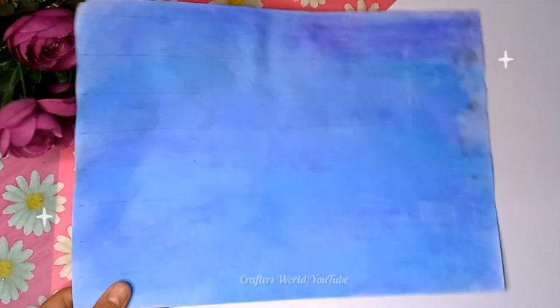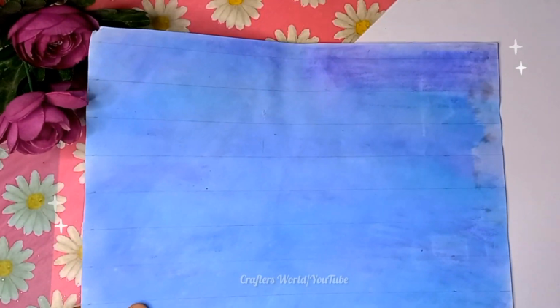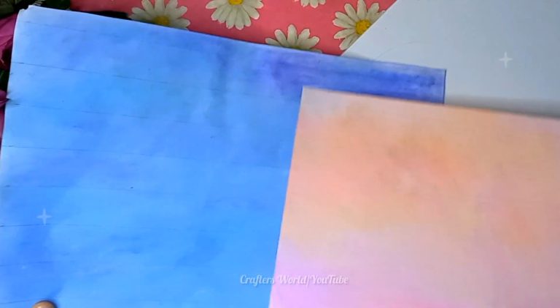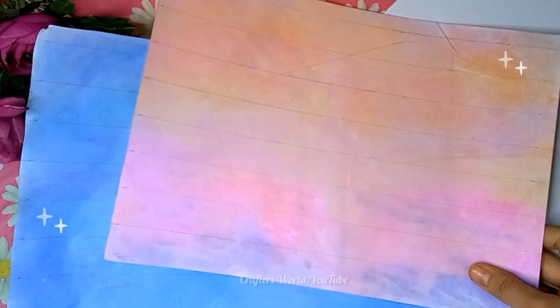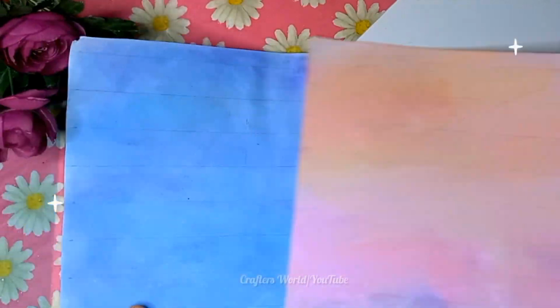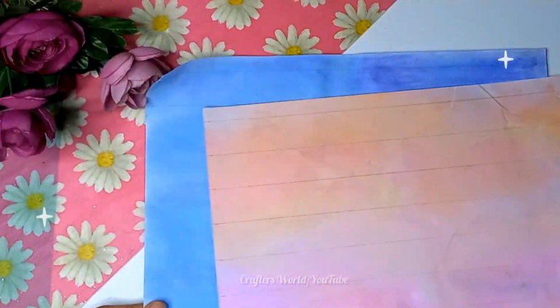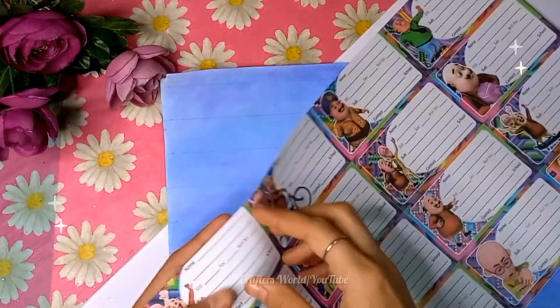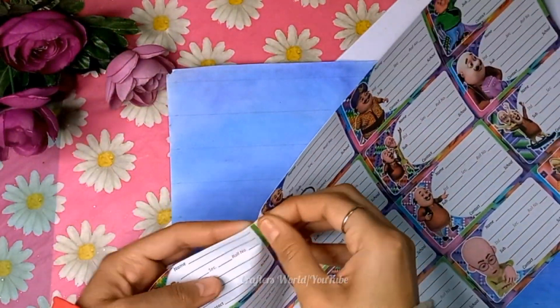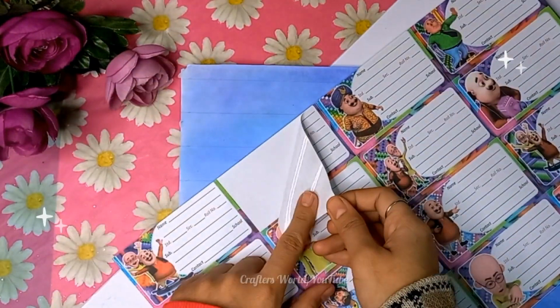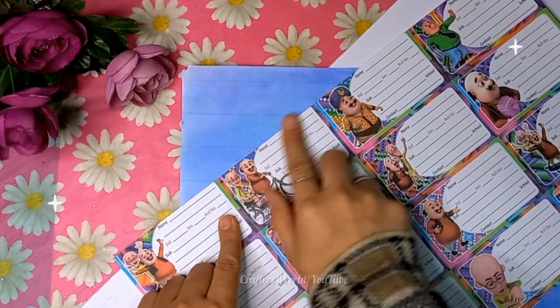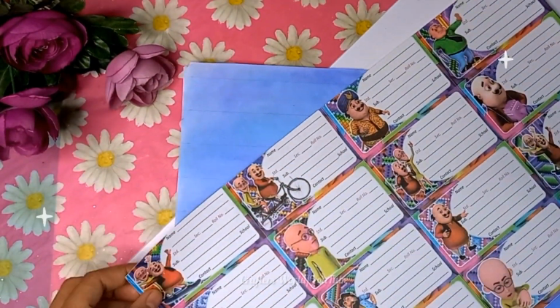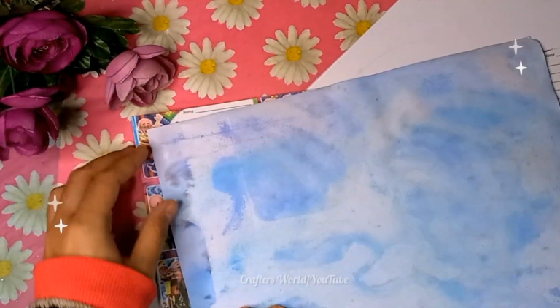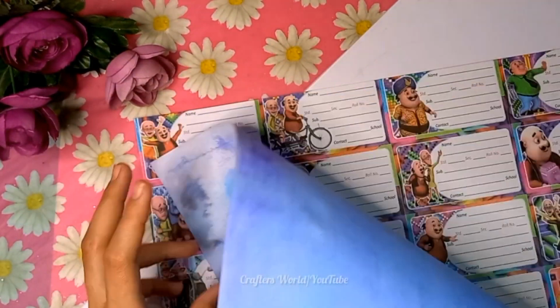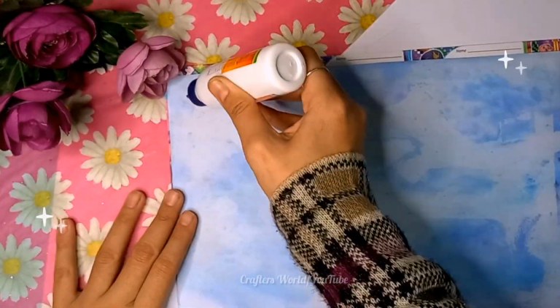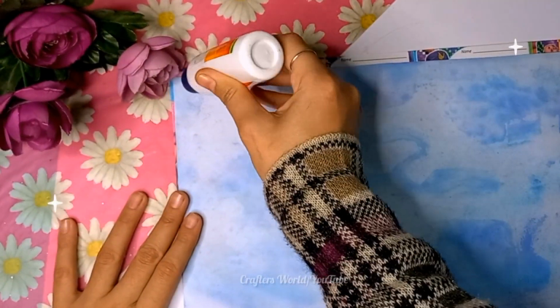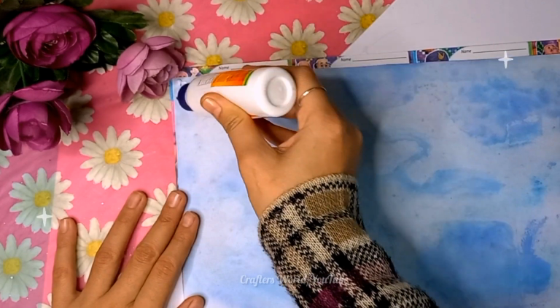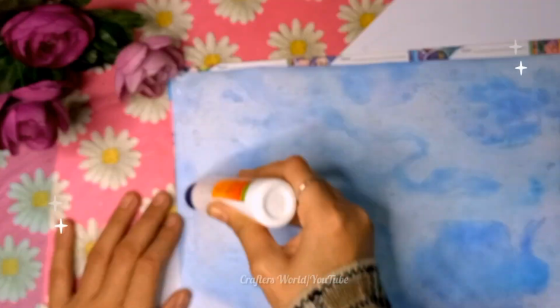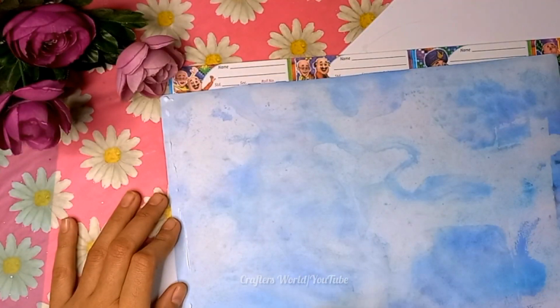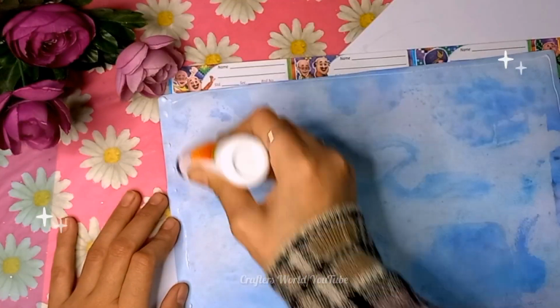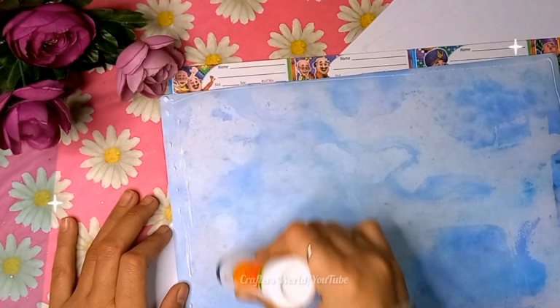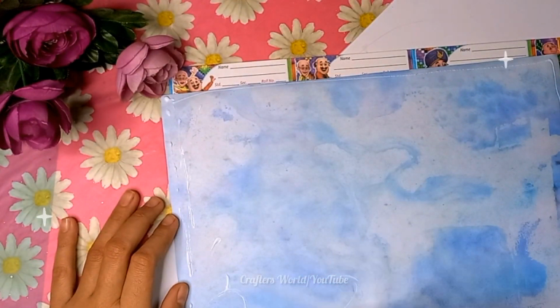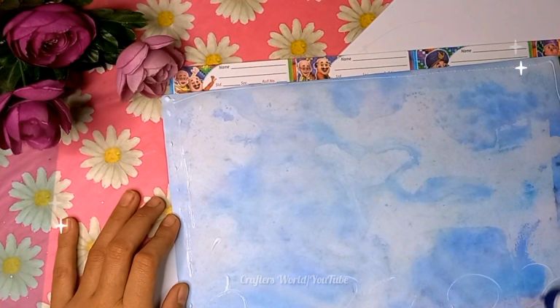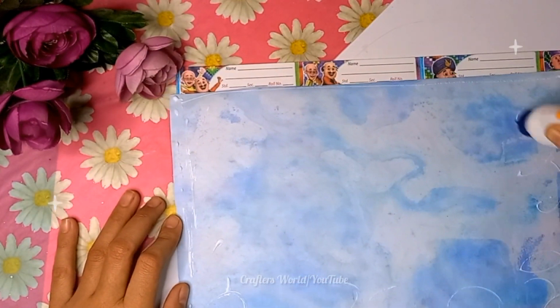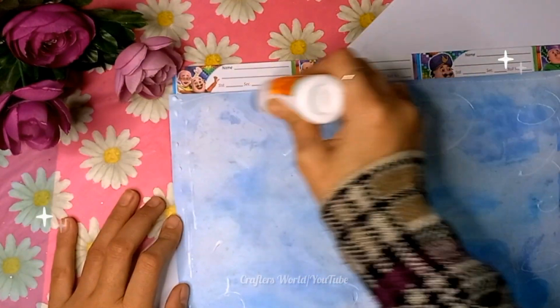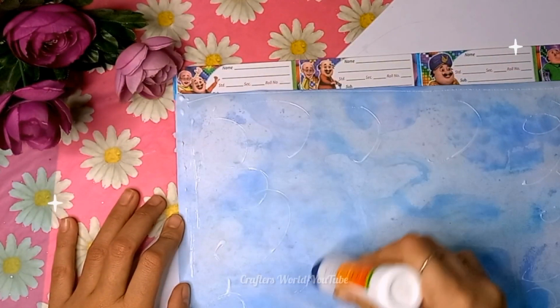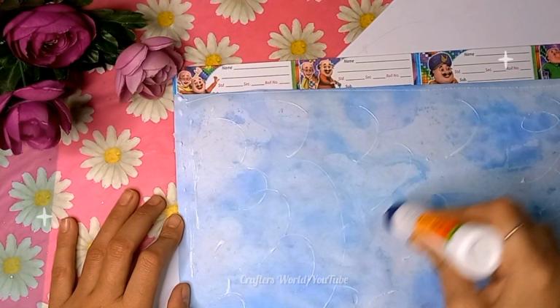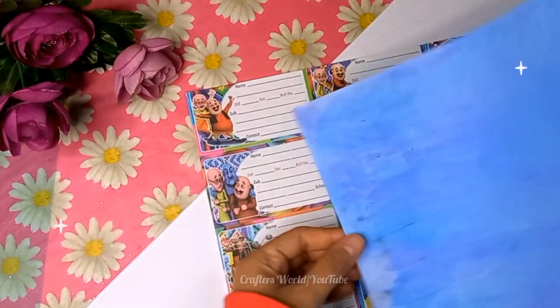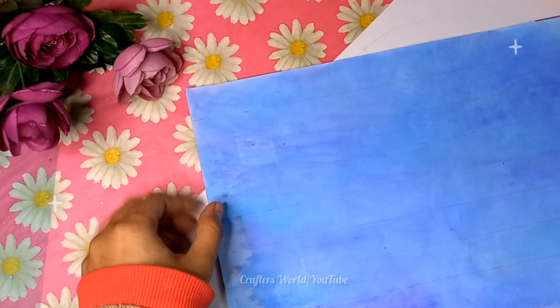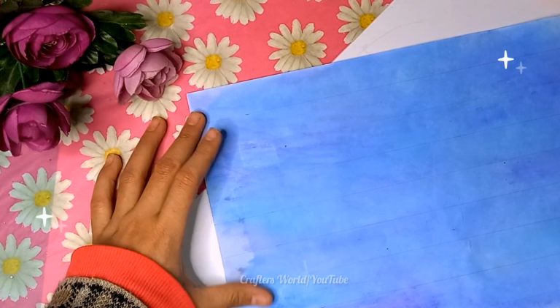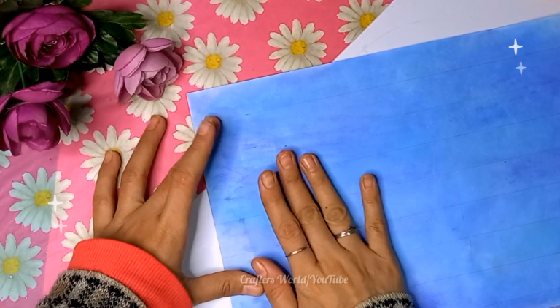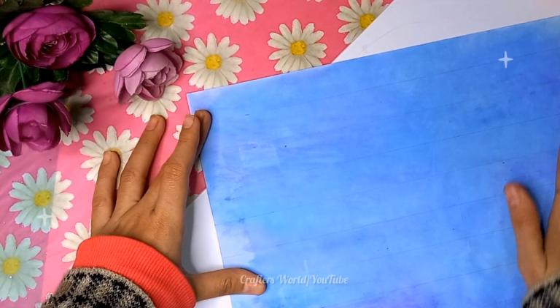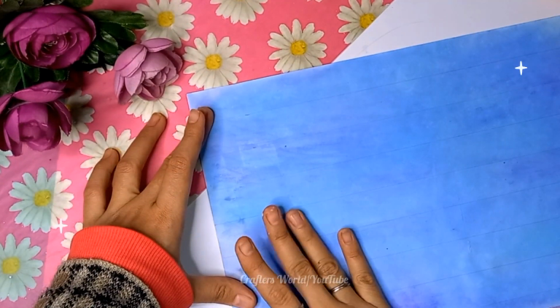A little bit of peach added in. To make the washi tapes sticky I'm using name tag slips. You can also use double-sided tapes or simply use glue.